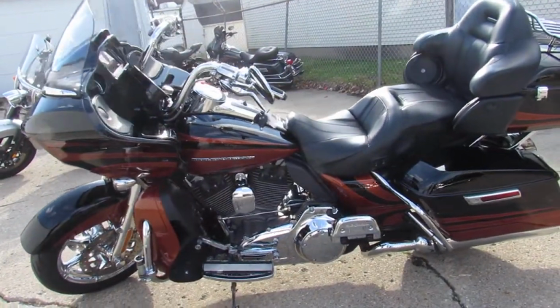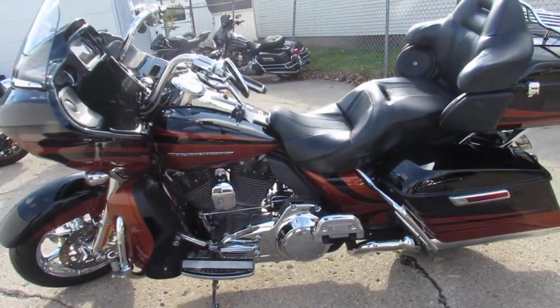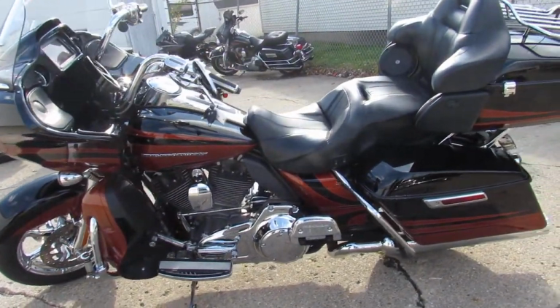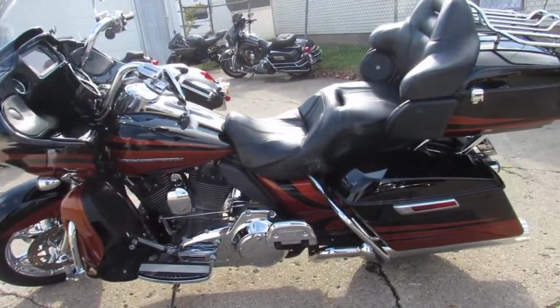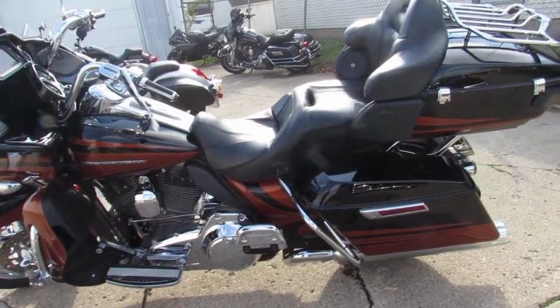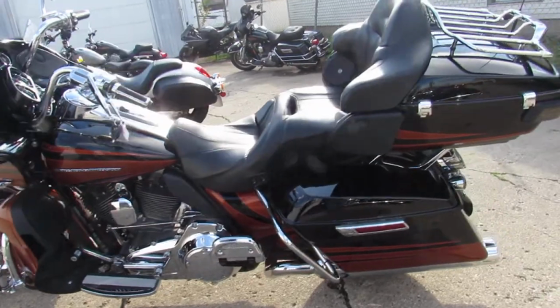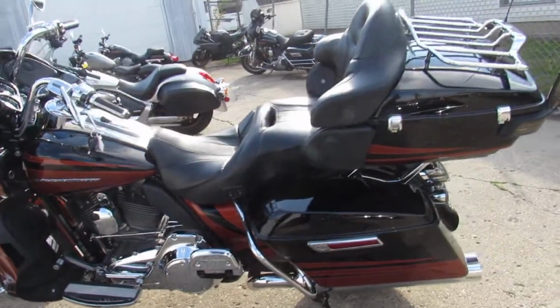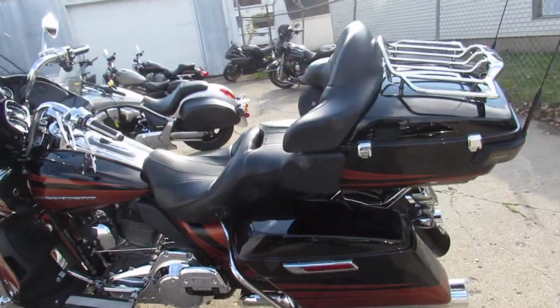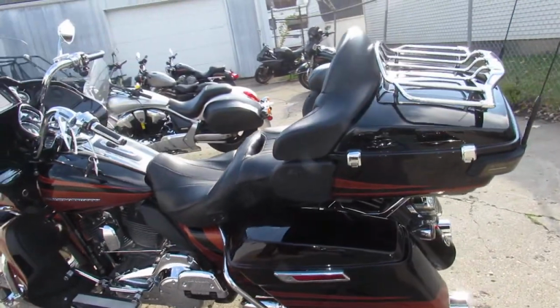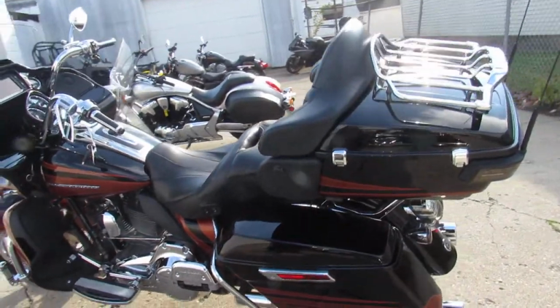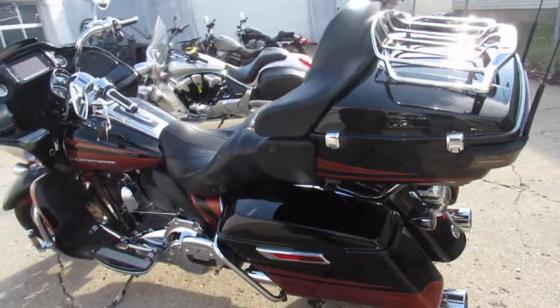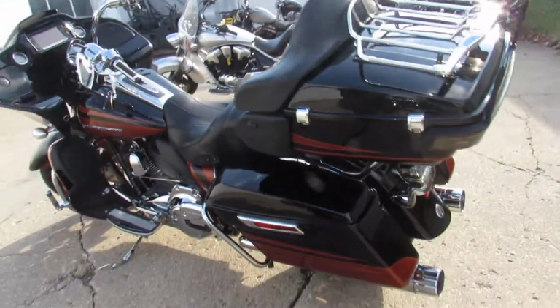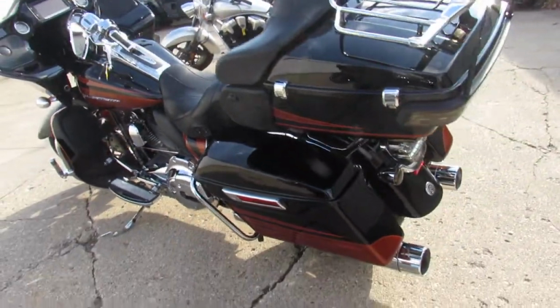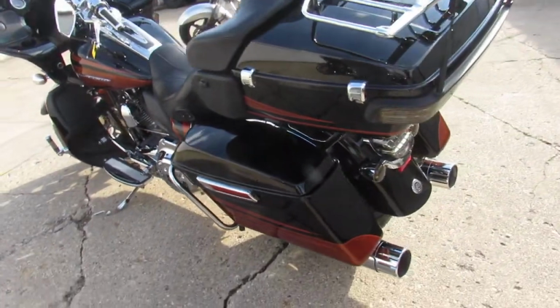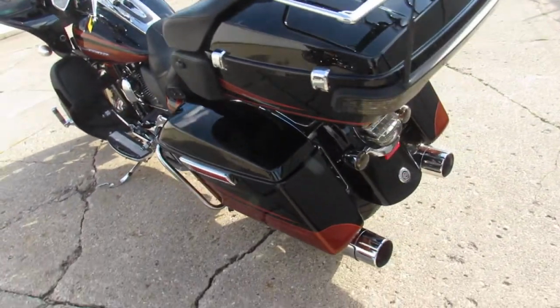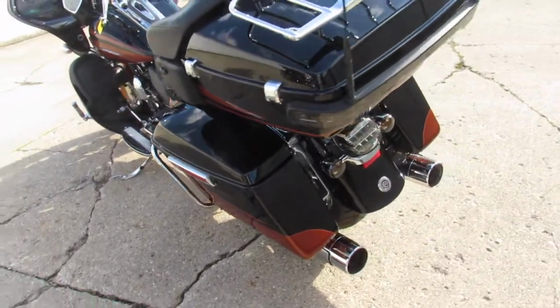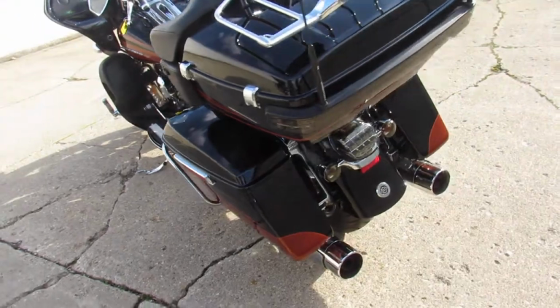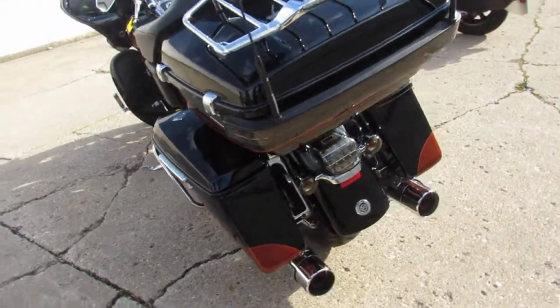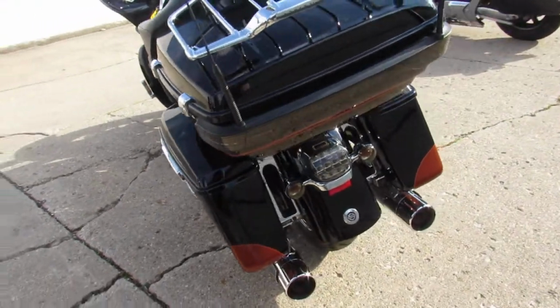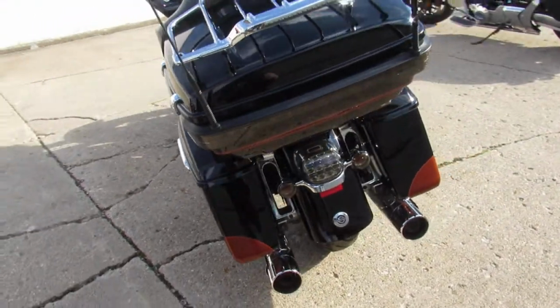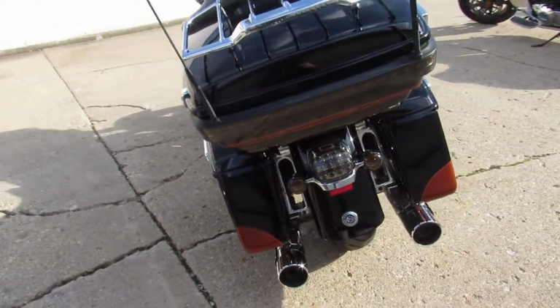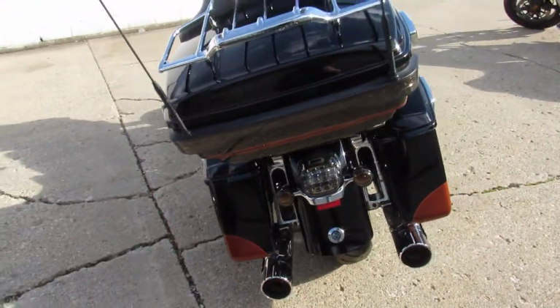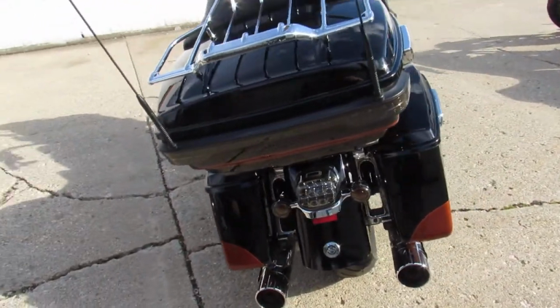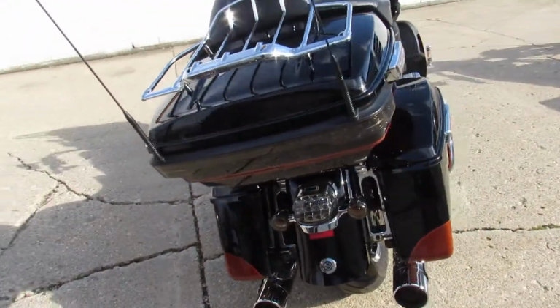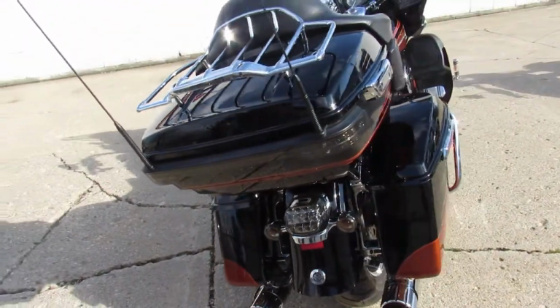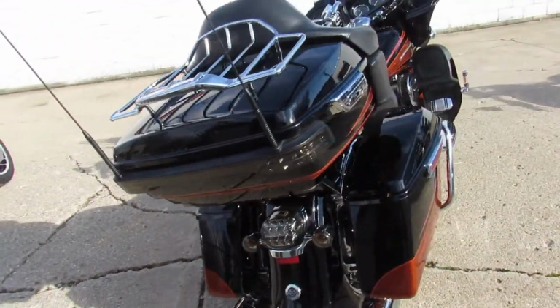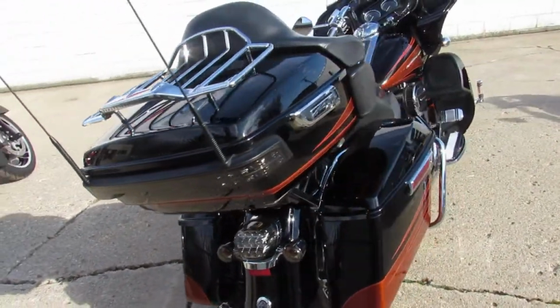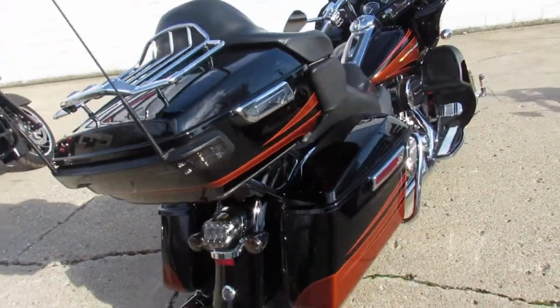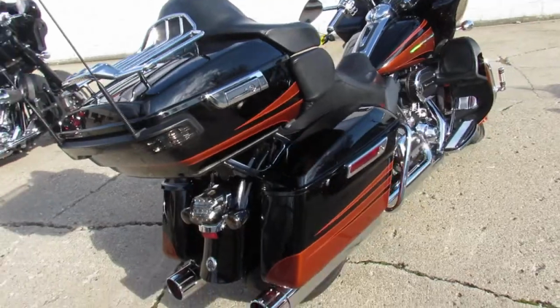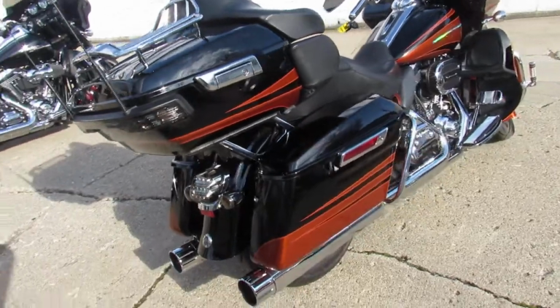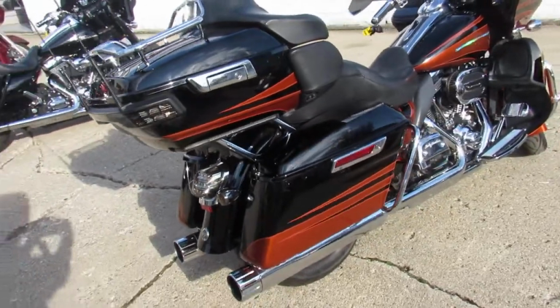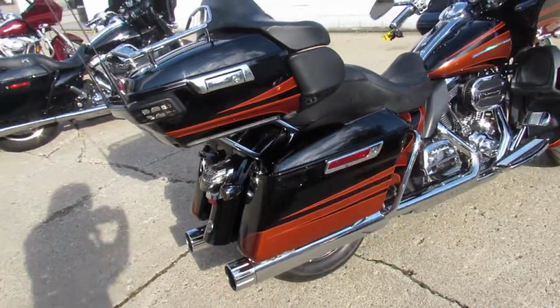Screaming Eagle 110 cubic inch motor runs strong. Chrome wheels, chrome front end, chrome switches, switch housings, chrome levers — there's chrome all over this thing. Screaming Eagle Air Intake, oversized LED screen, and much more.